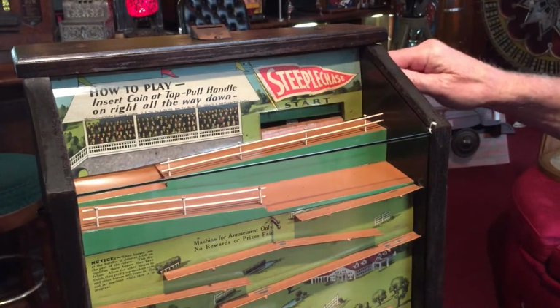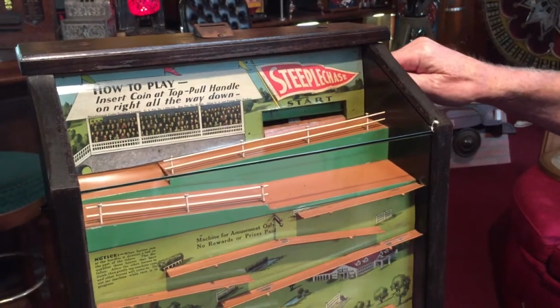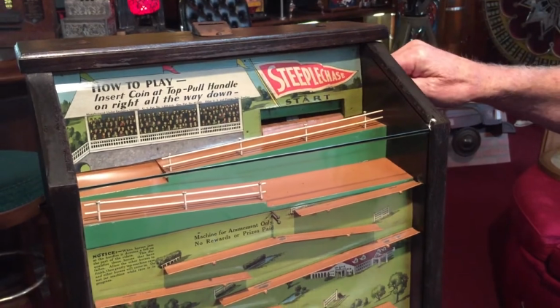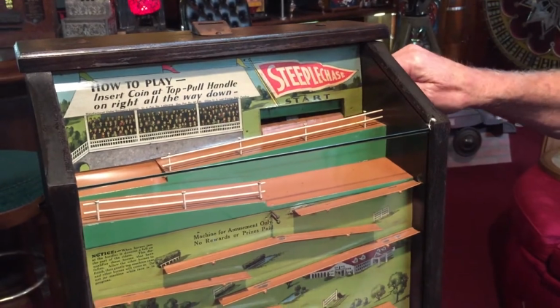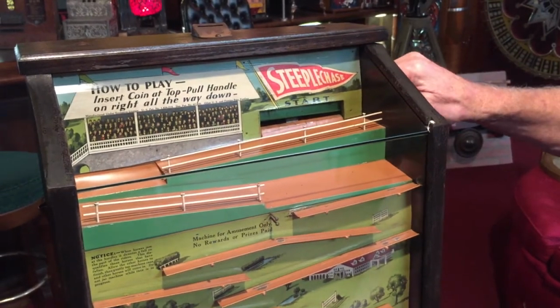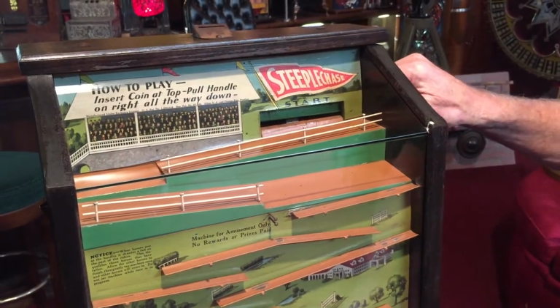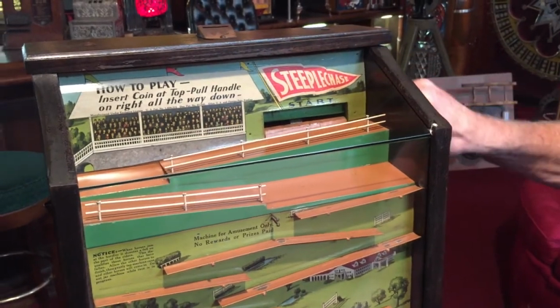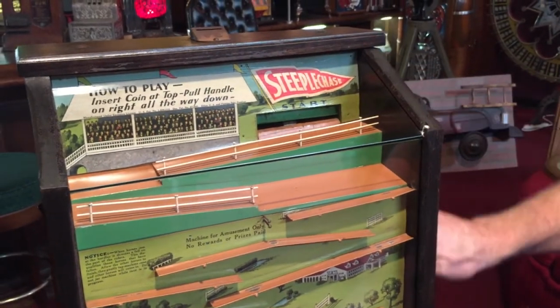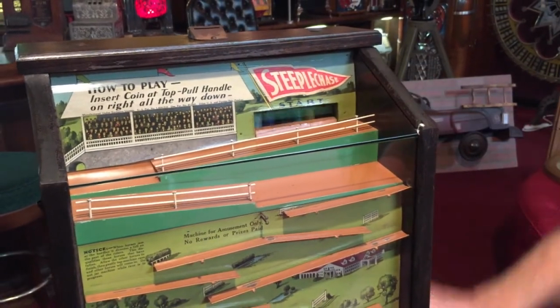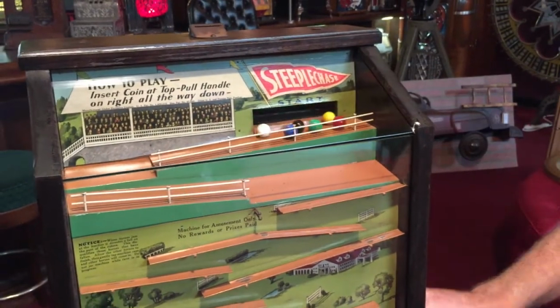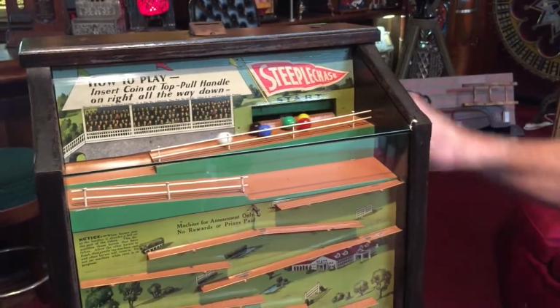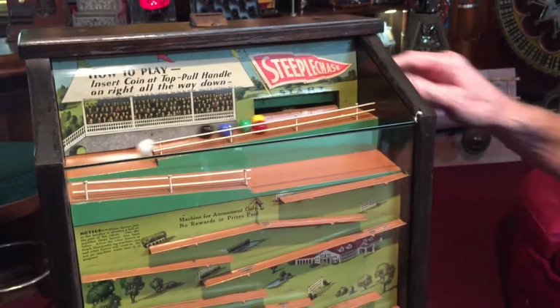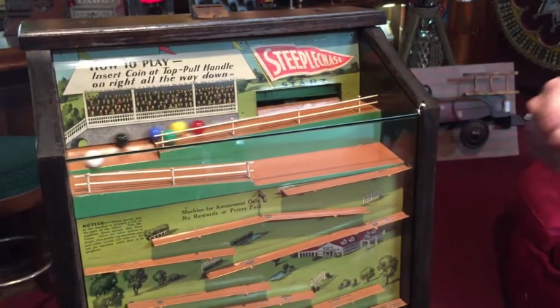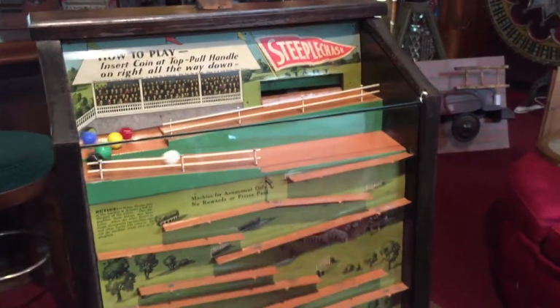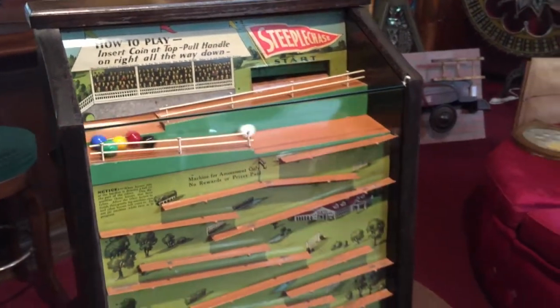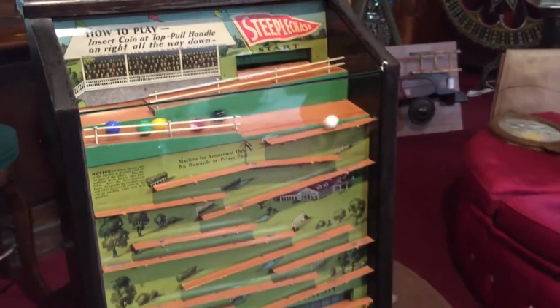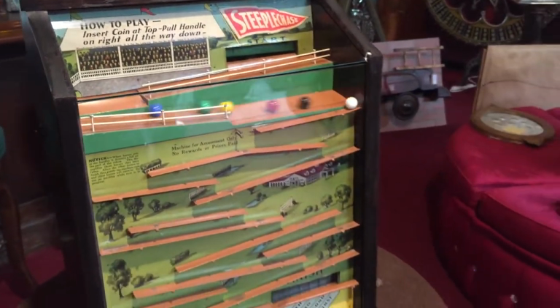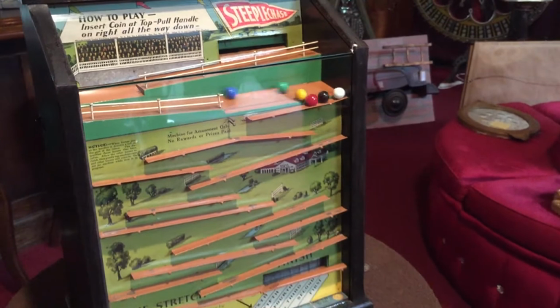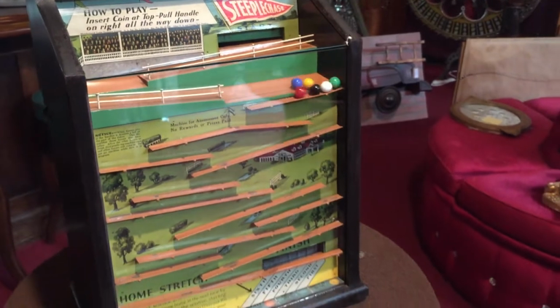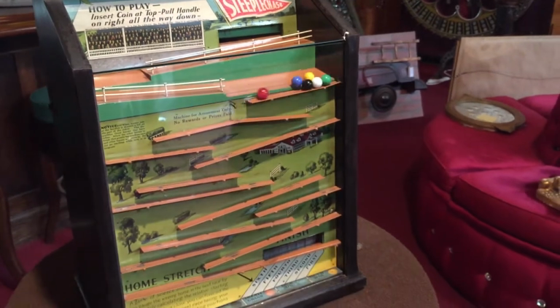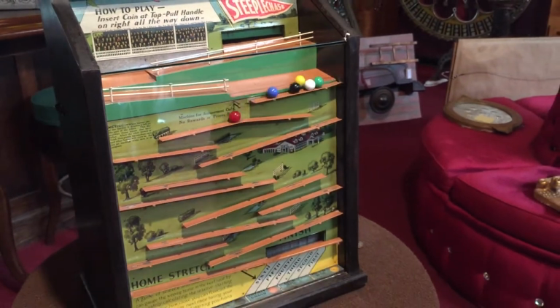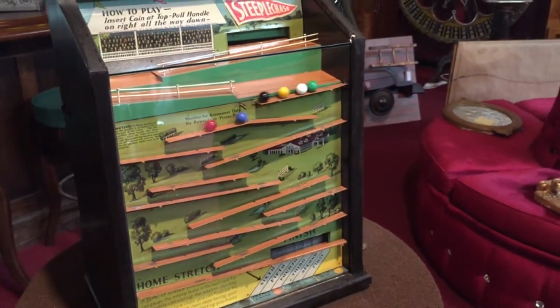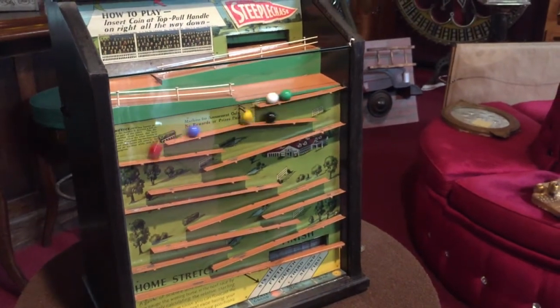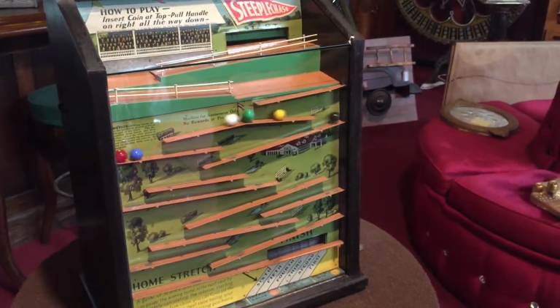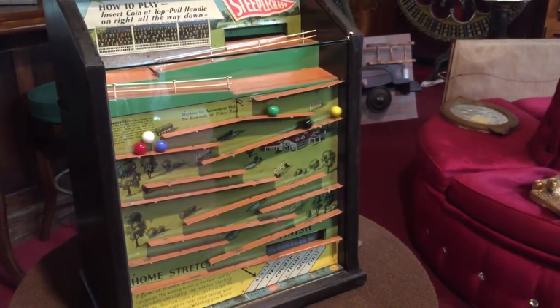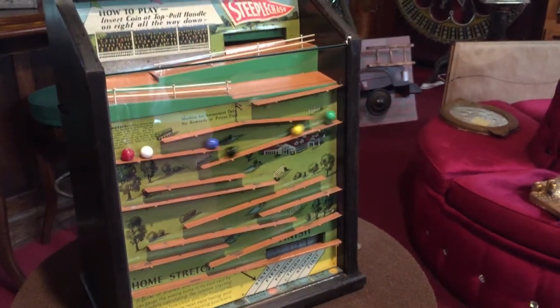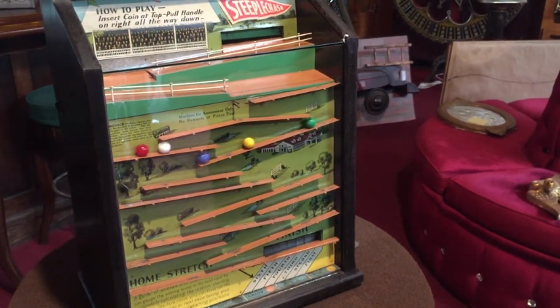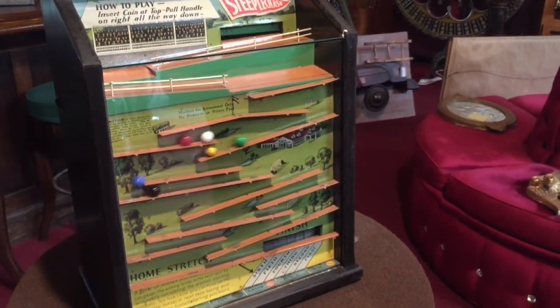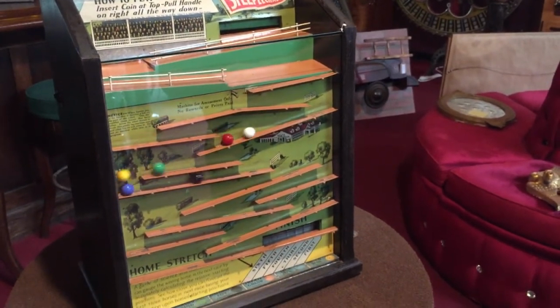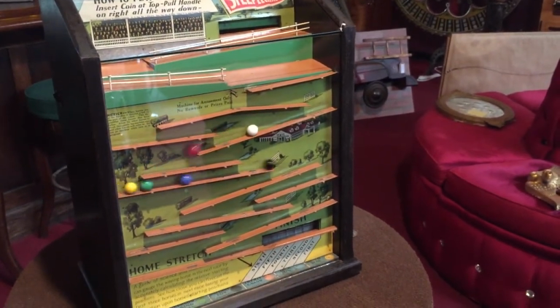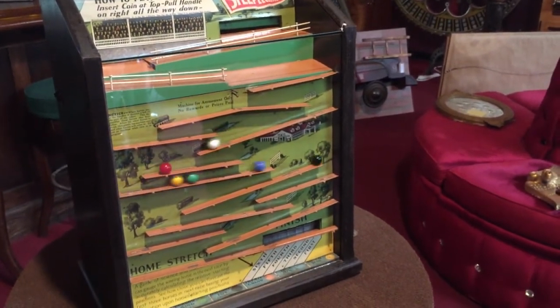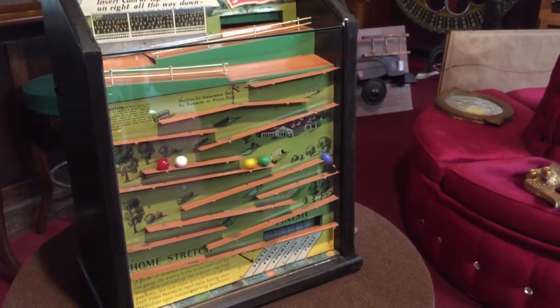We're gonna run it one more time. We'll all stay with the same colors — black, blue, and you guys got green. Here we go. If it gets green, this machine is free.